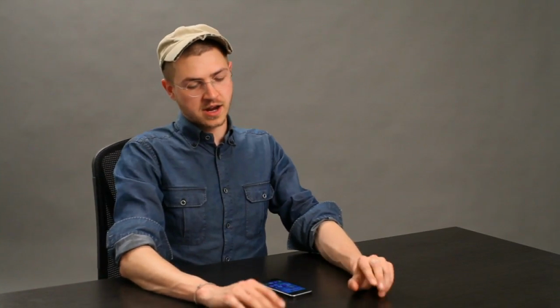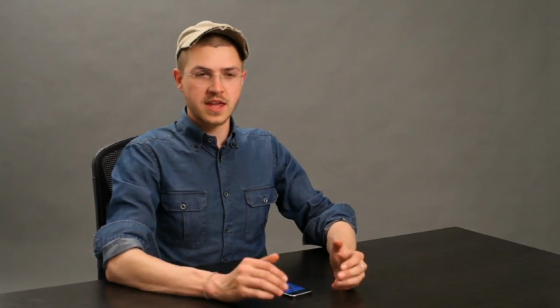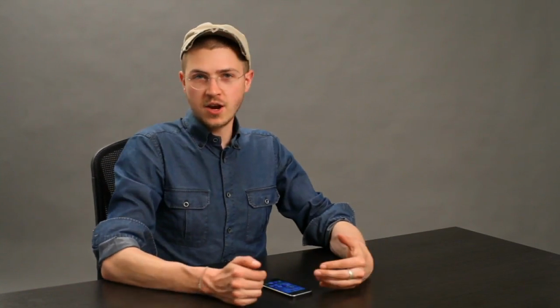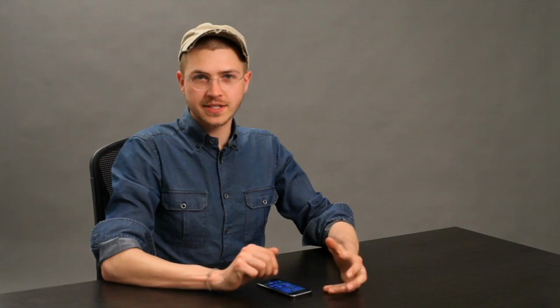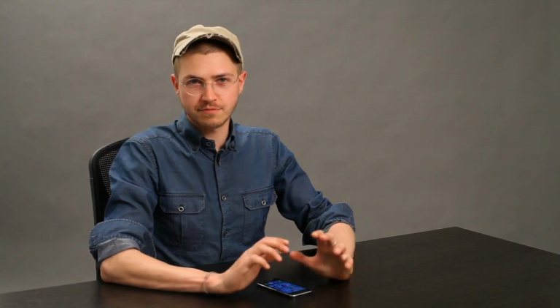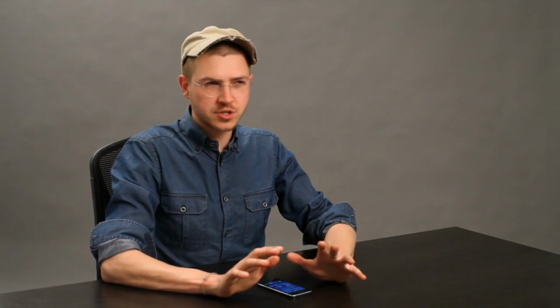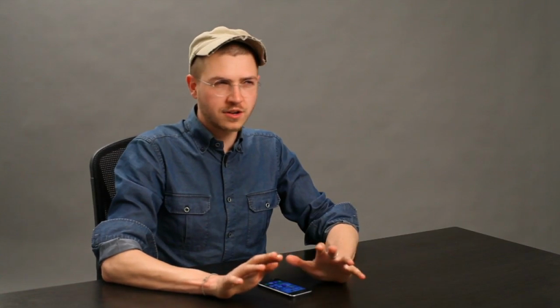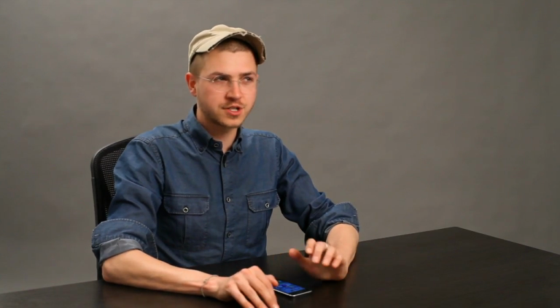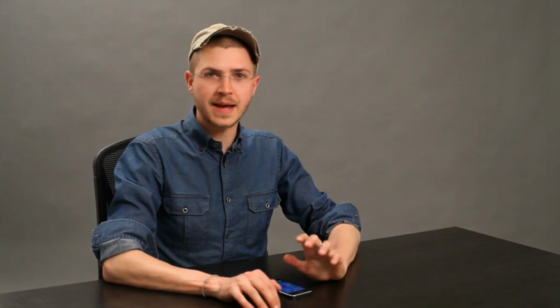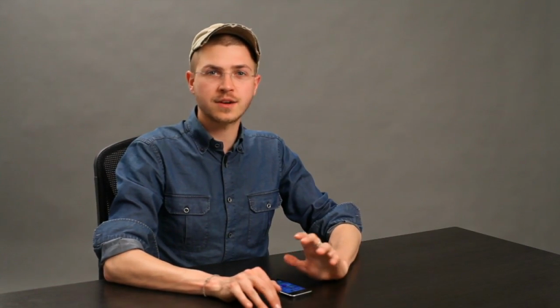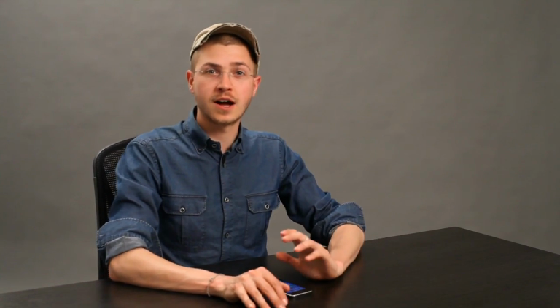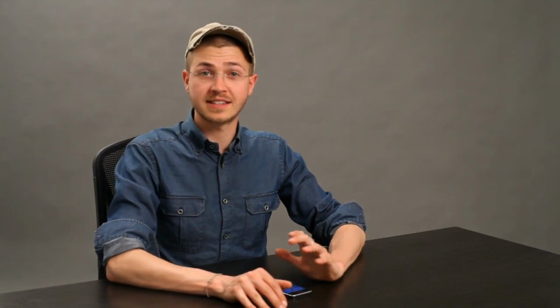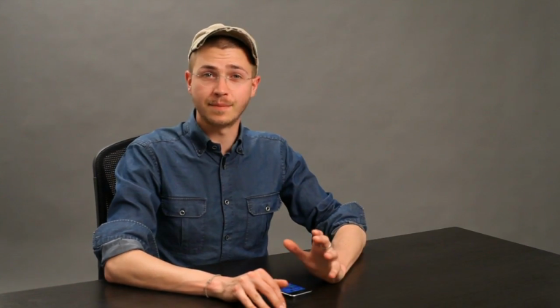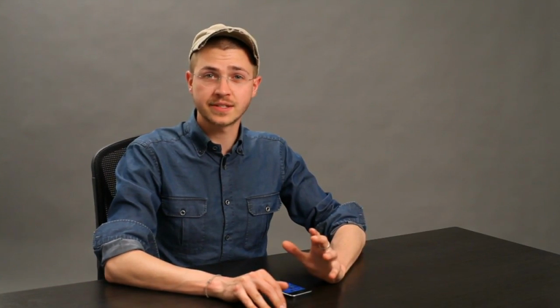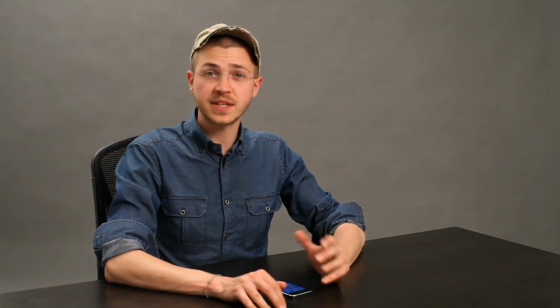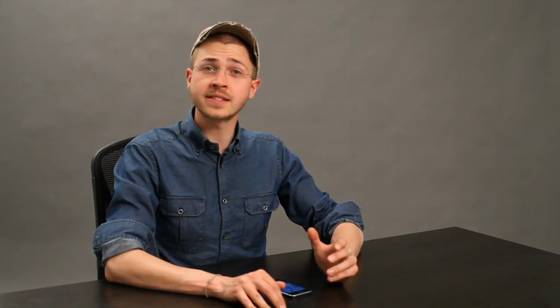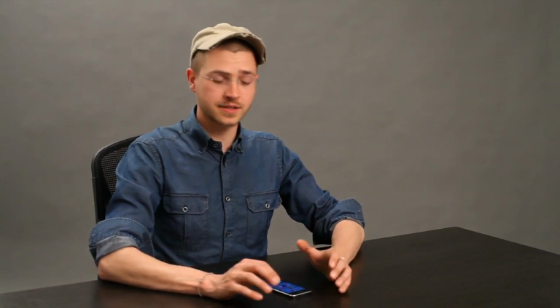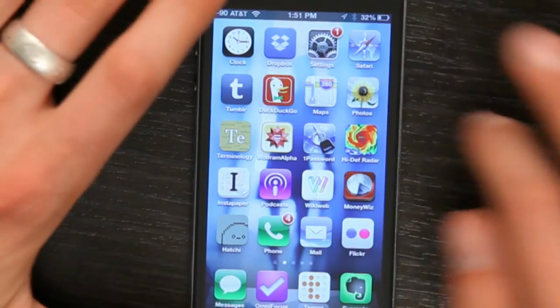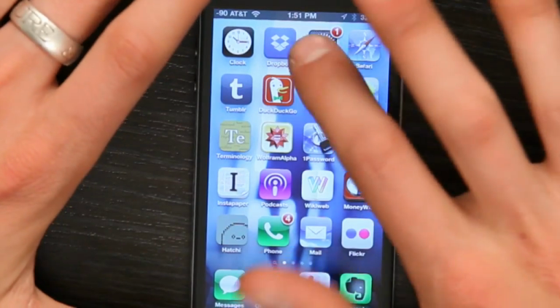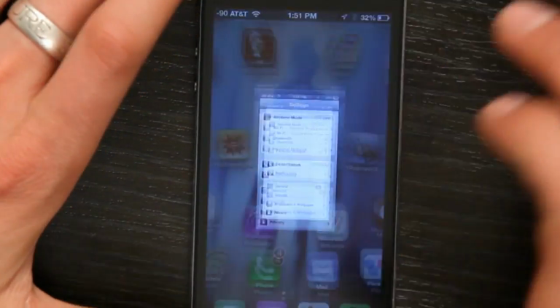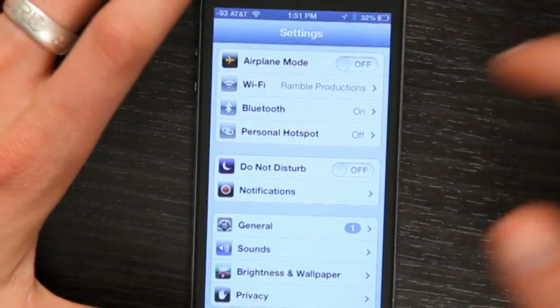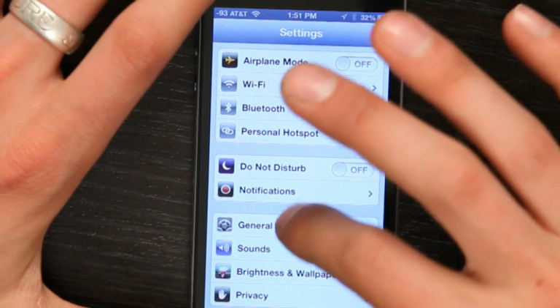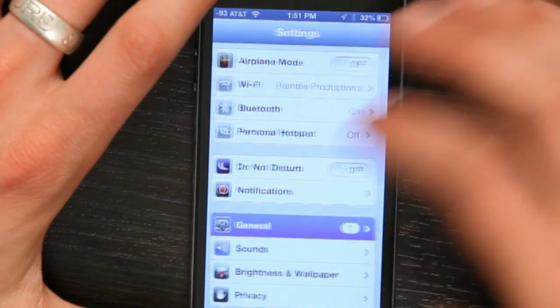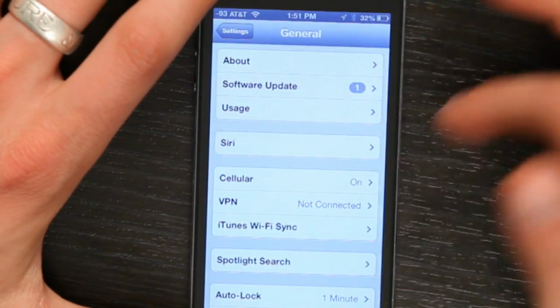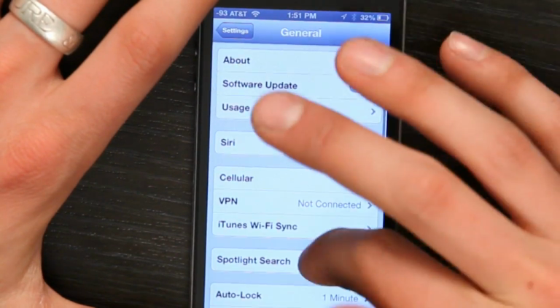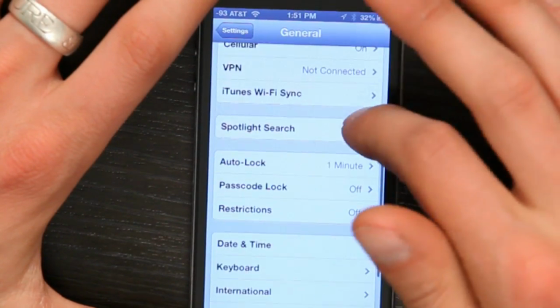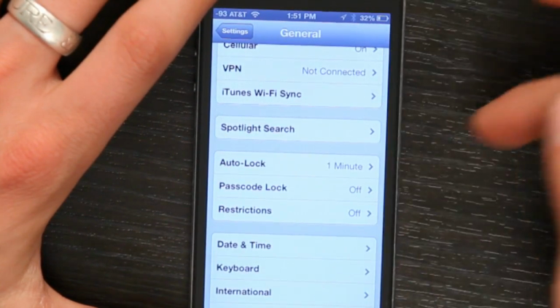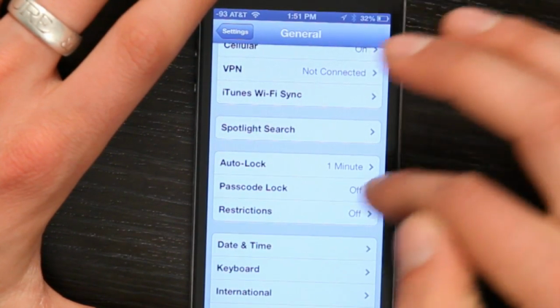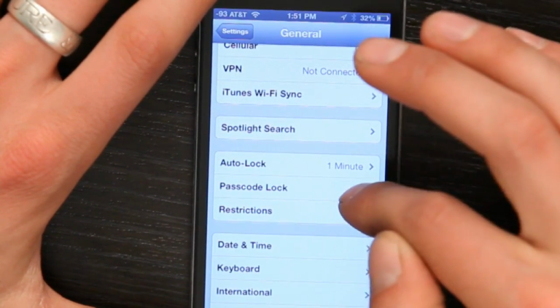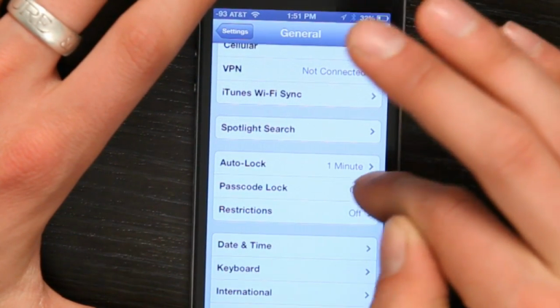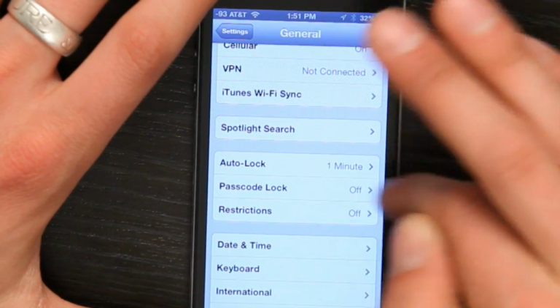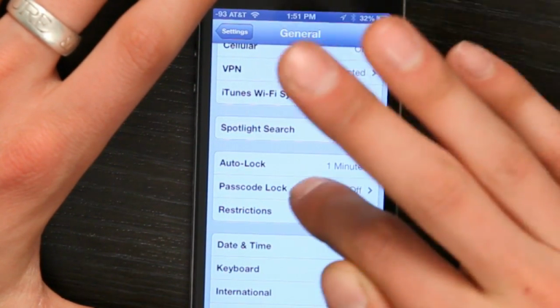in iOS, pretty much all versions, passcode lock is in the same place. It's in Settings. So let's go to Settings, General, scroll down — passcode lock is right here.